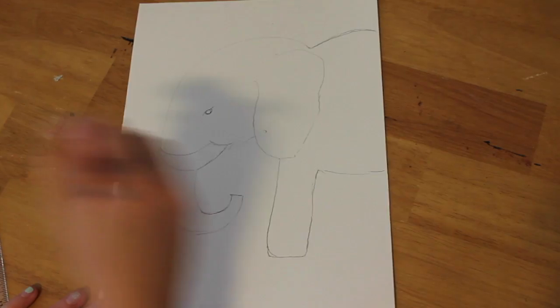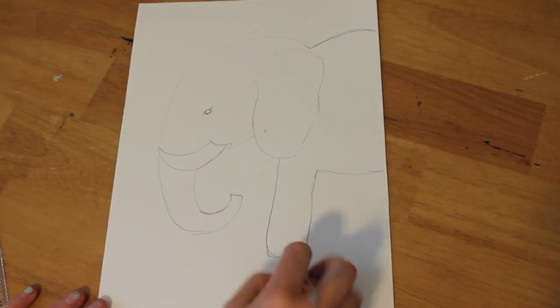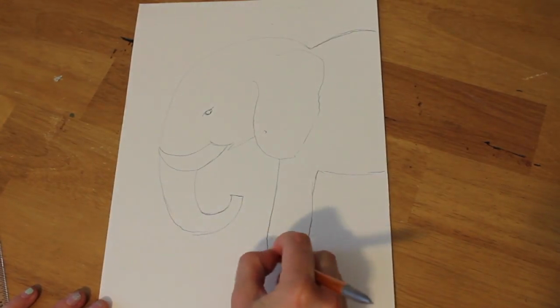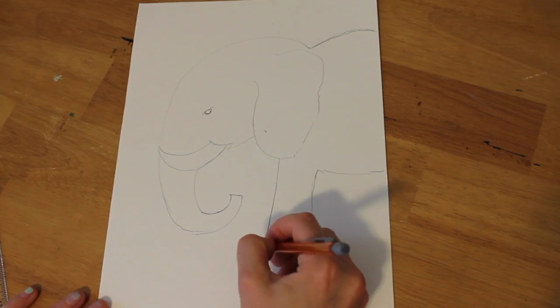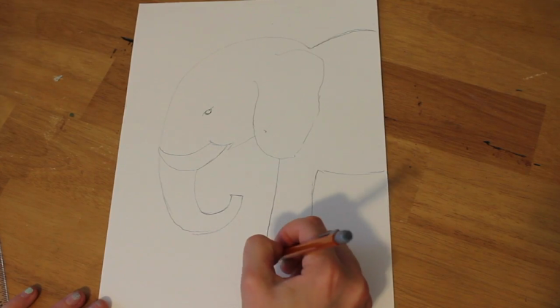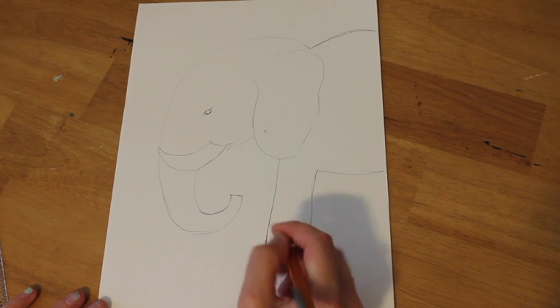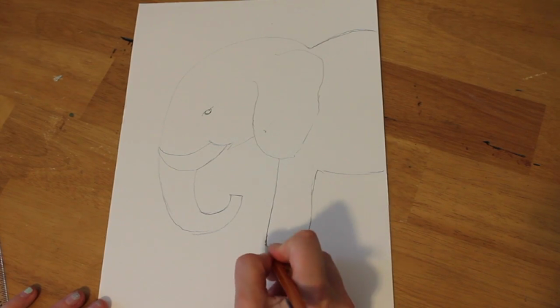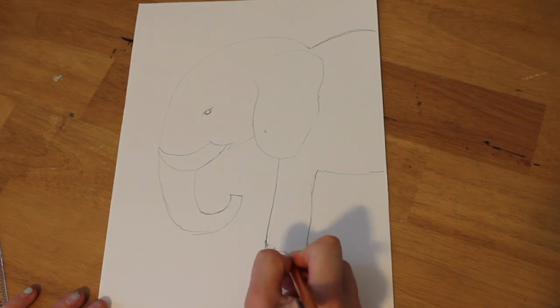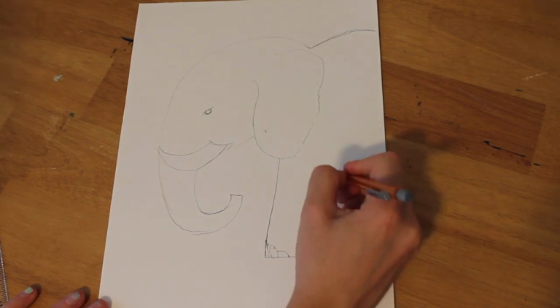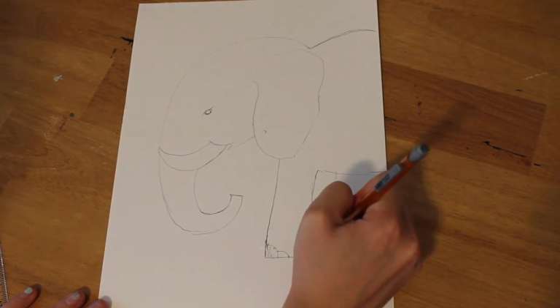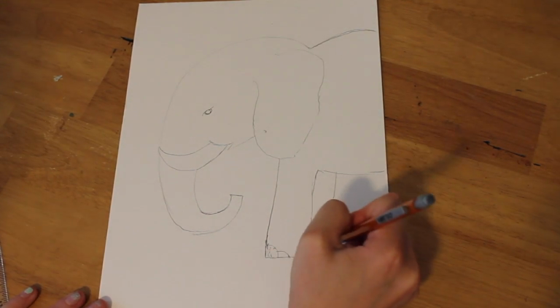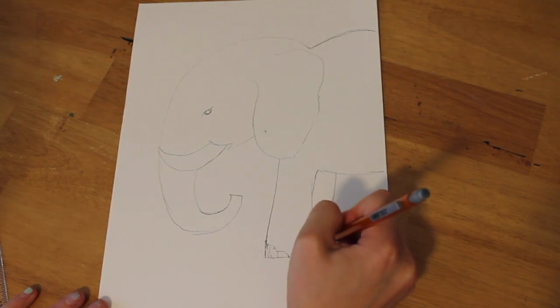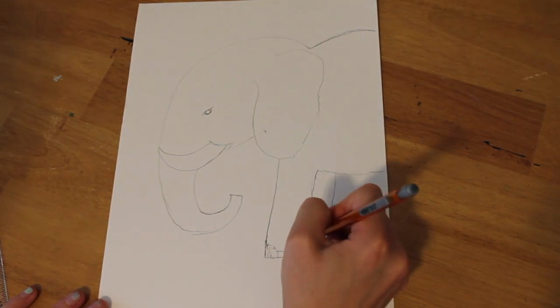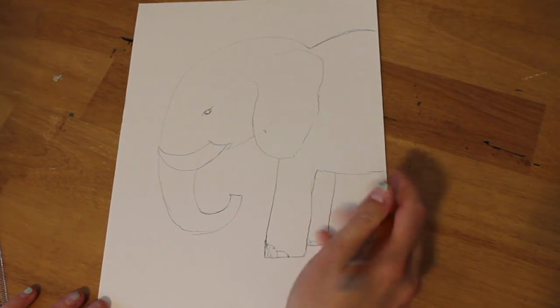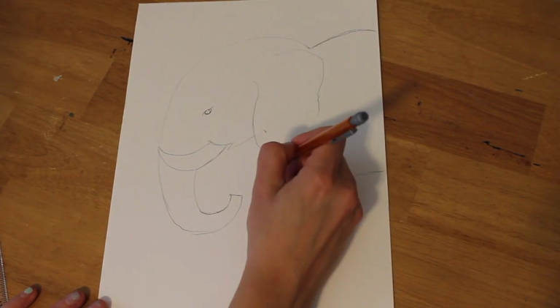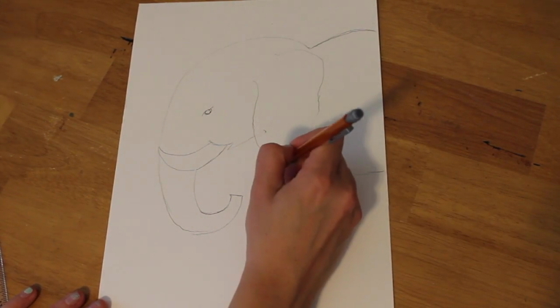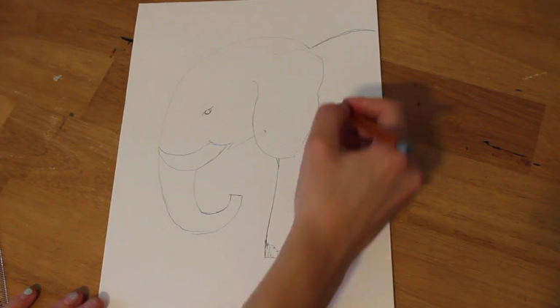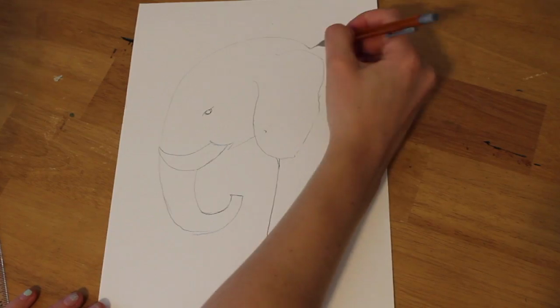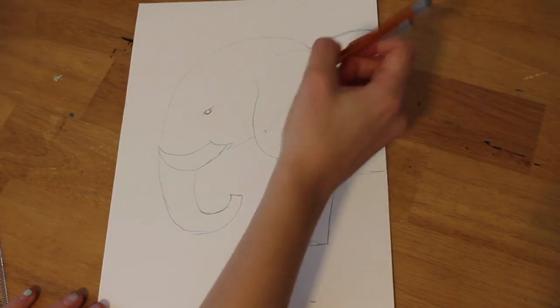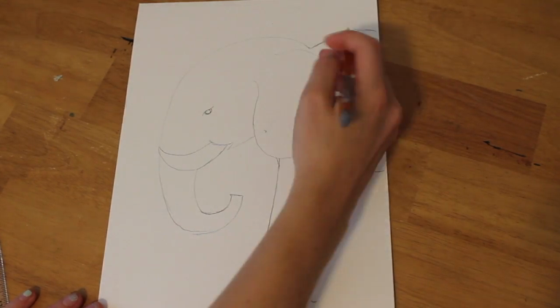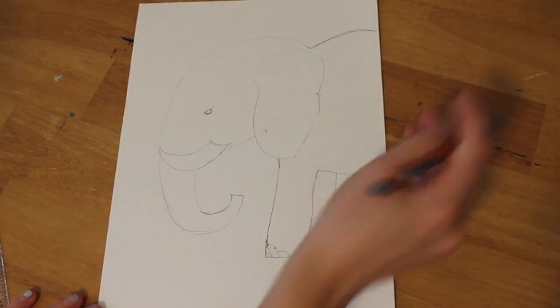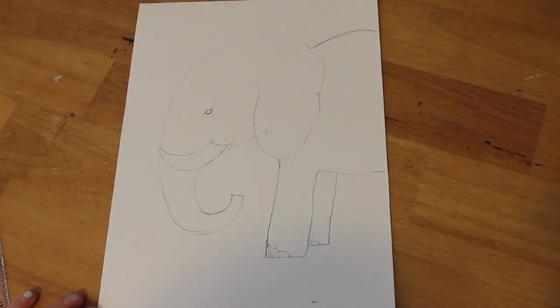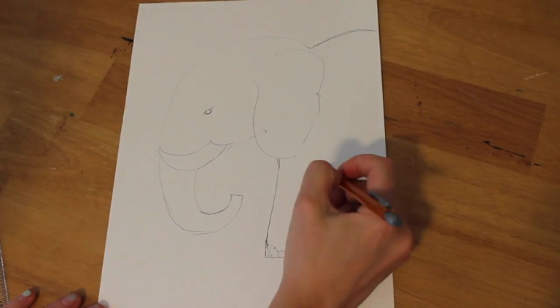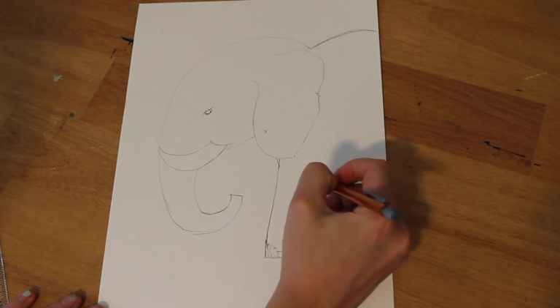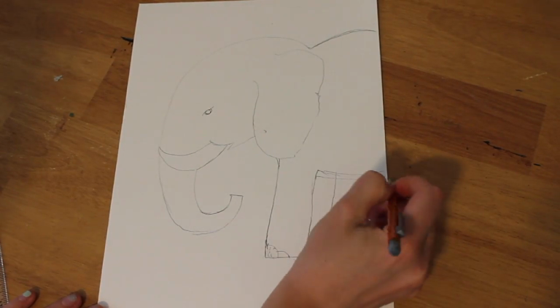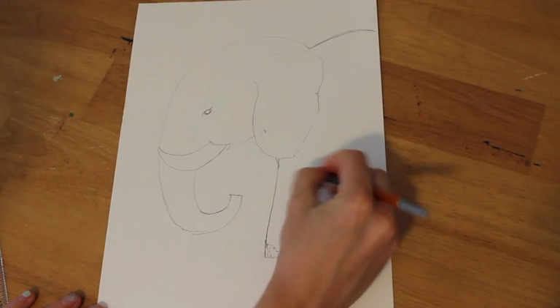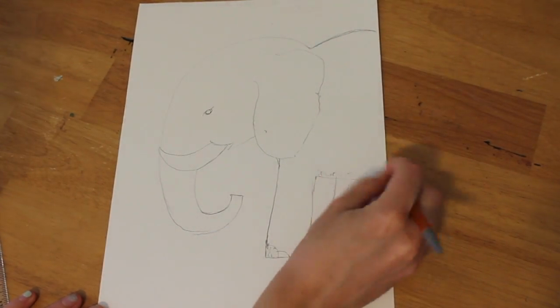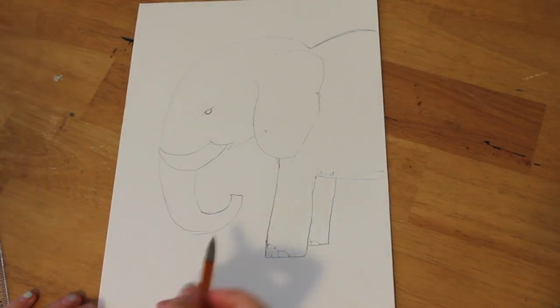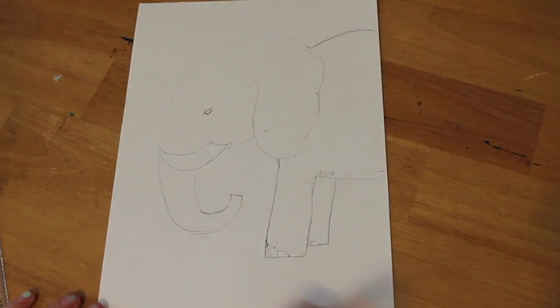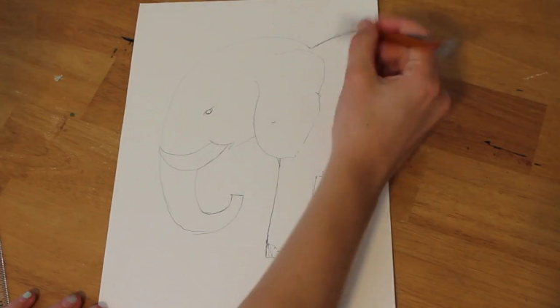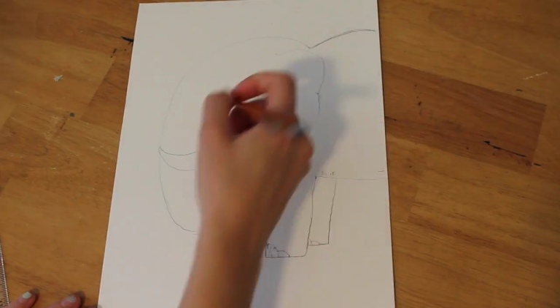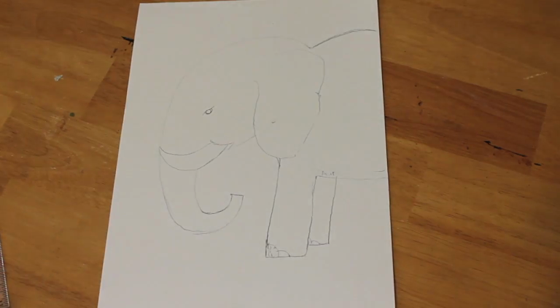You can even make them crazy huge like a mammoth and curled — it doesn't matter. This is all your artistic wonderment. I like to make the ears just a little bit bigger because then I'll have a larger canvas for when I want to add my little pretty doodly-doos later.